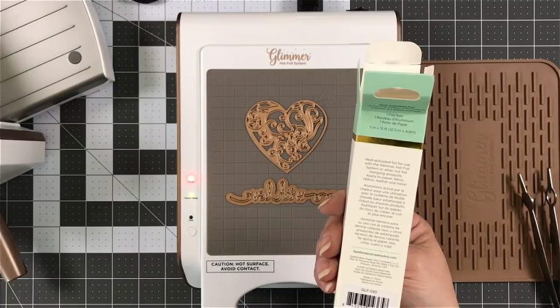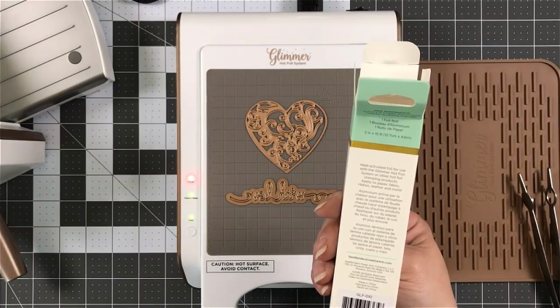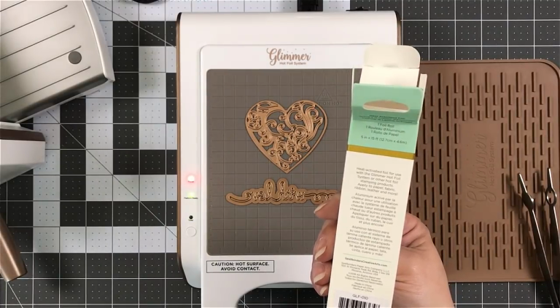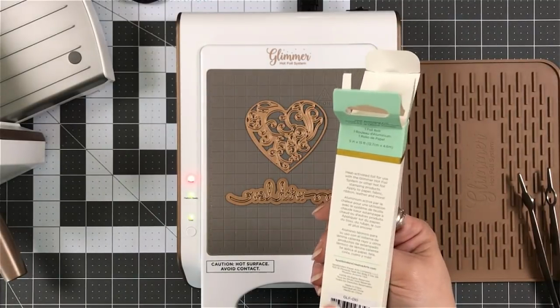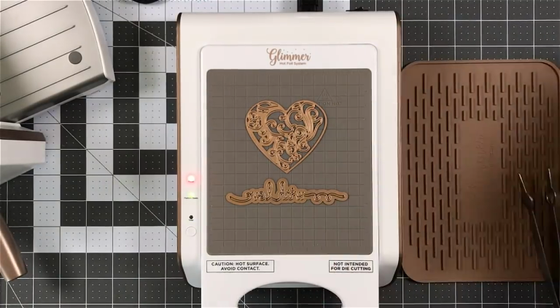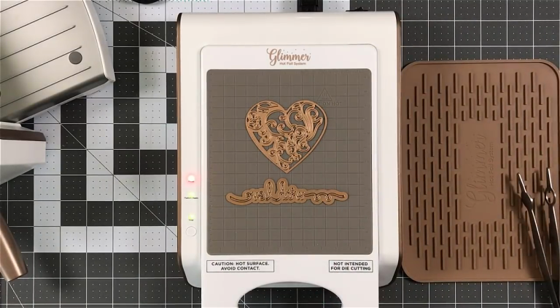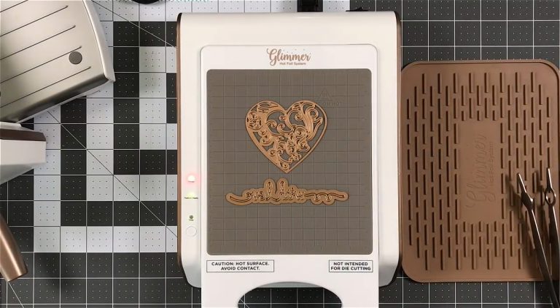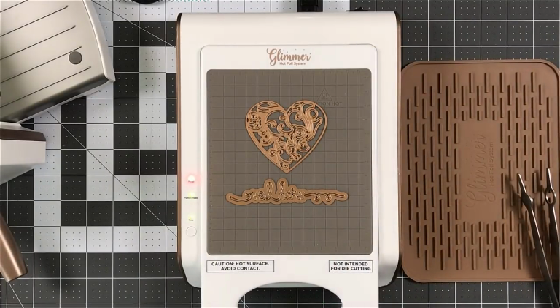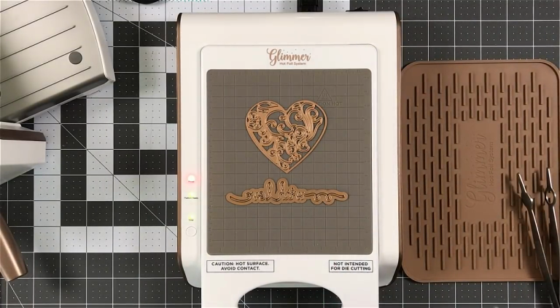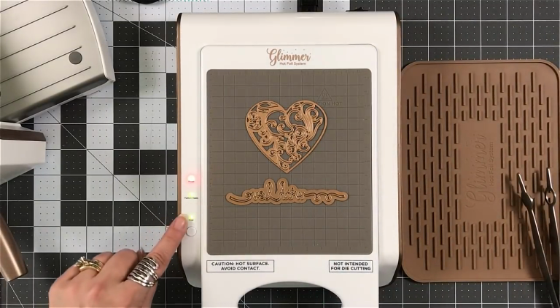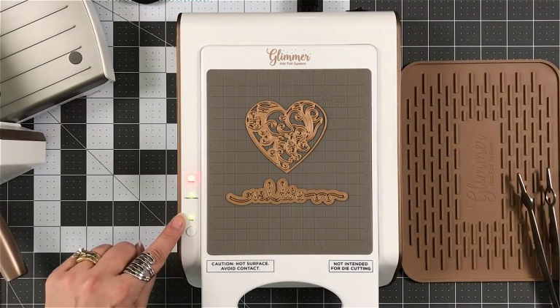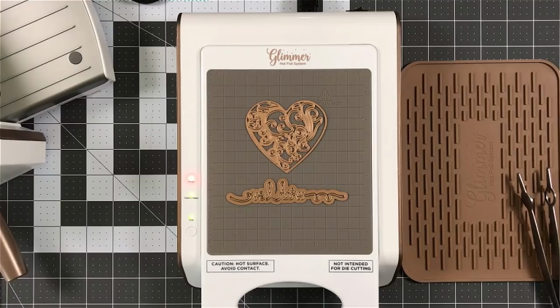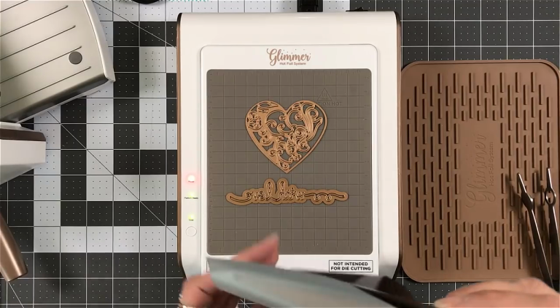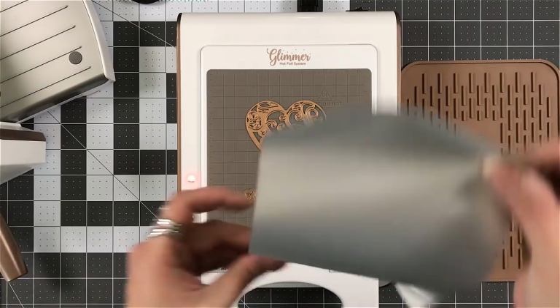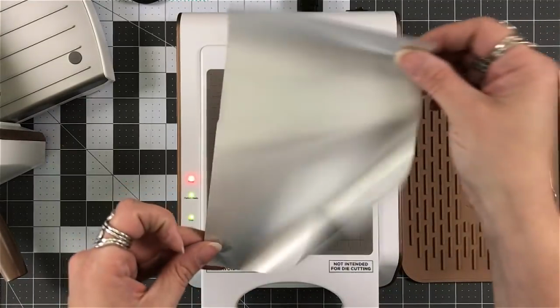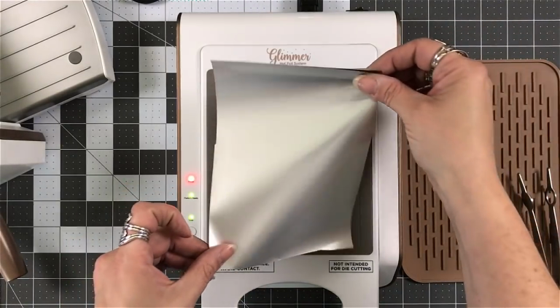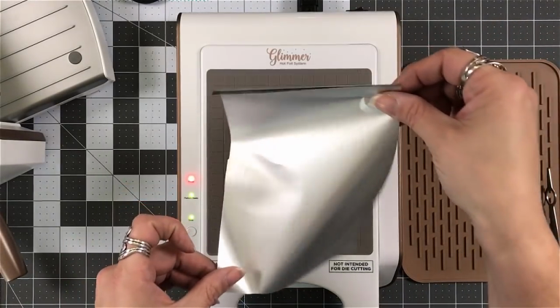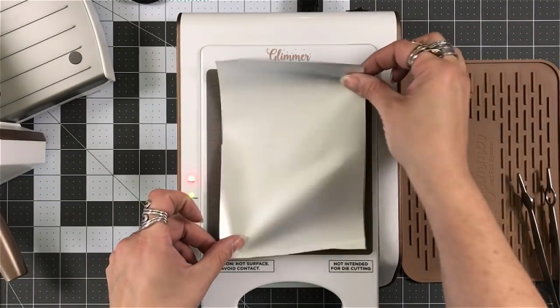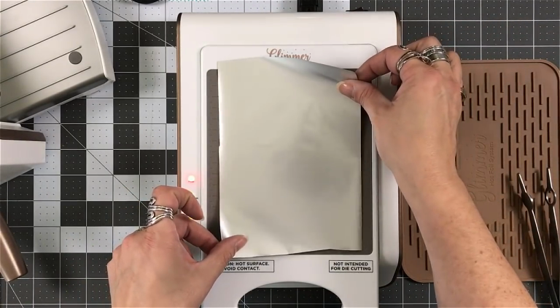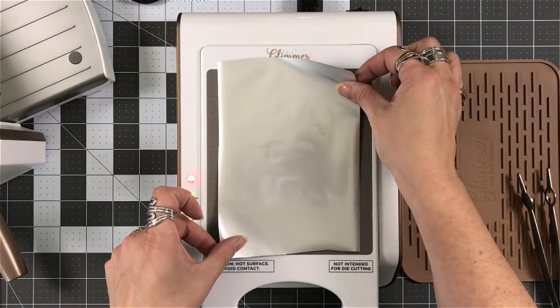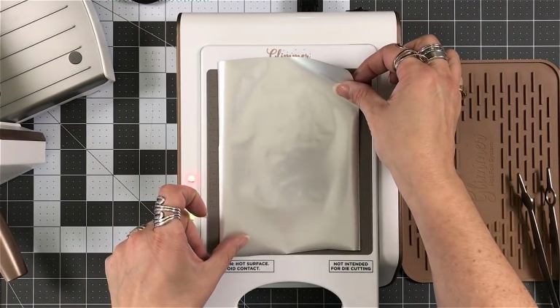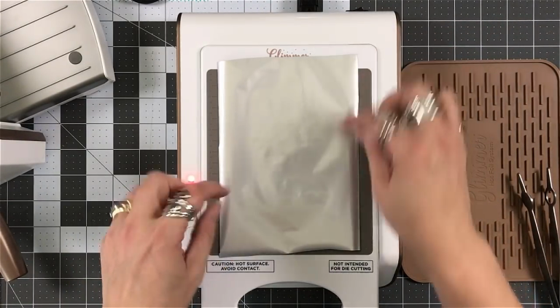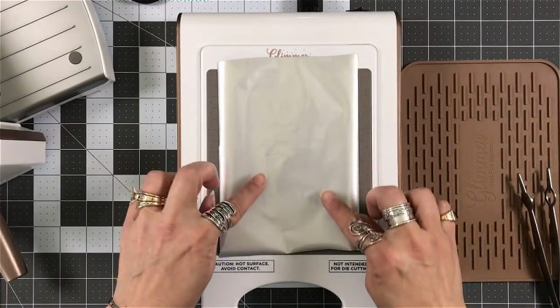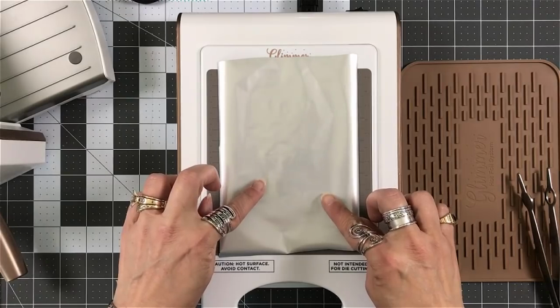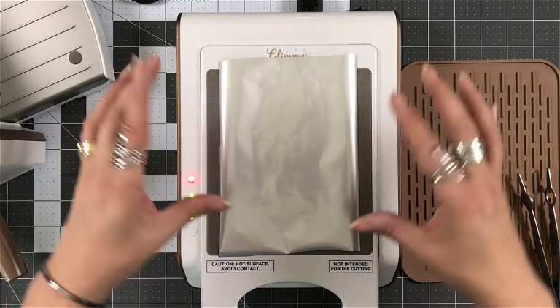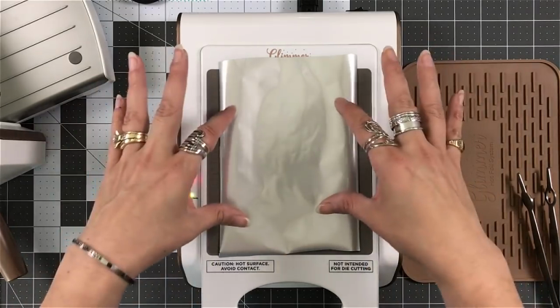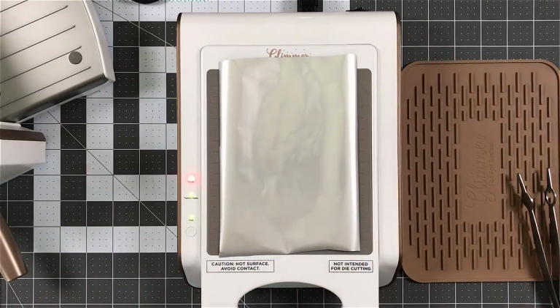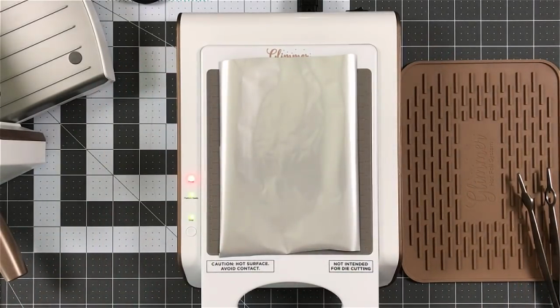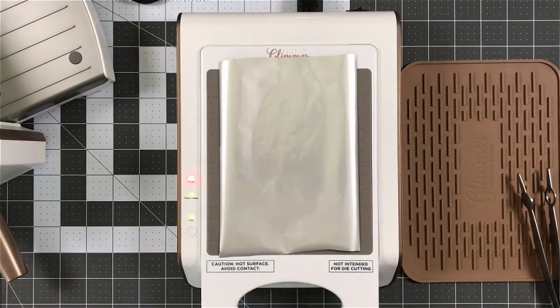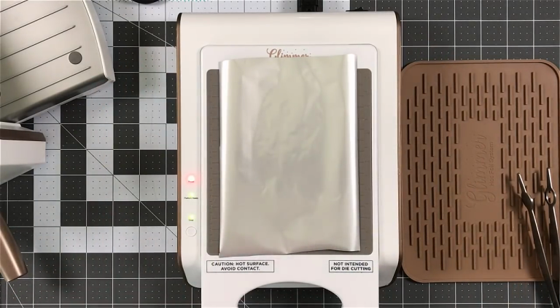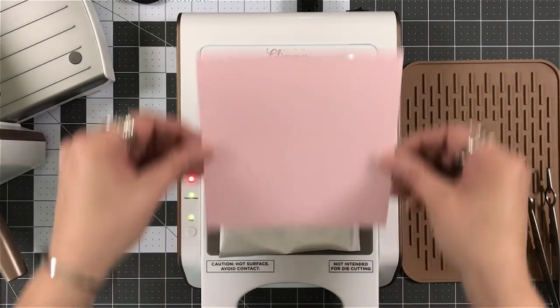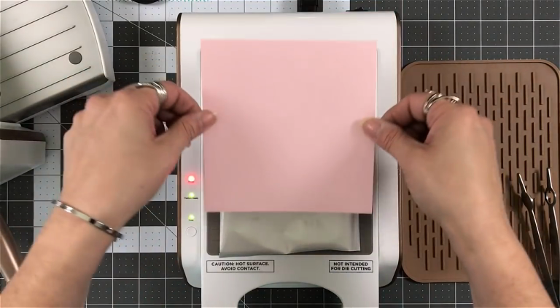Each roll does come with 15 feet of foil. So that's a lot. I've got a lot of foil going on there. But when it comes to the dies —